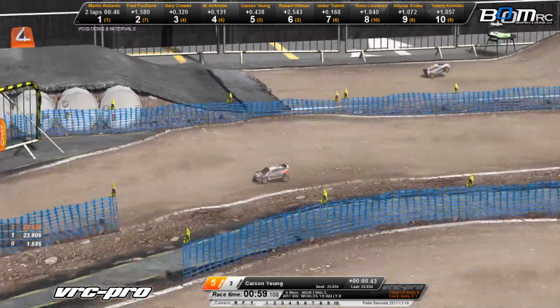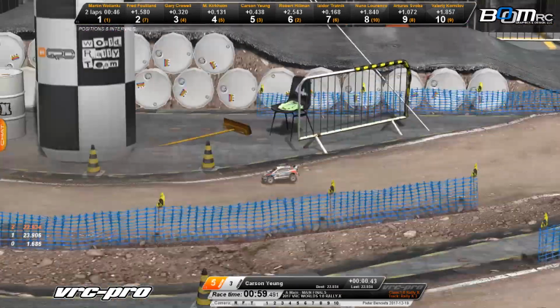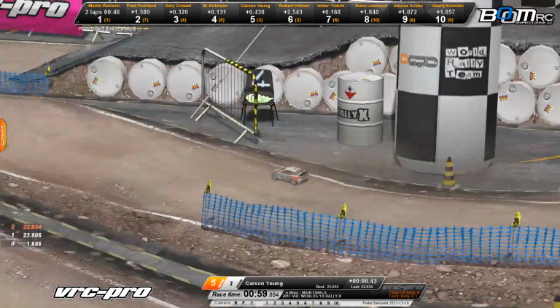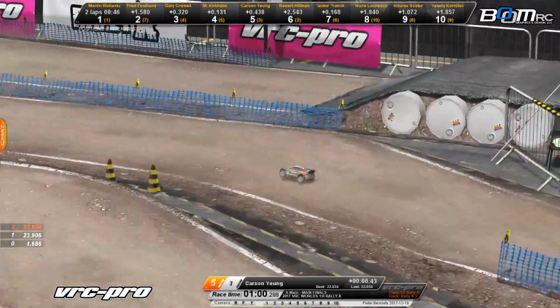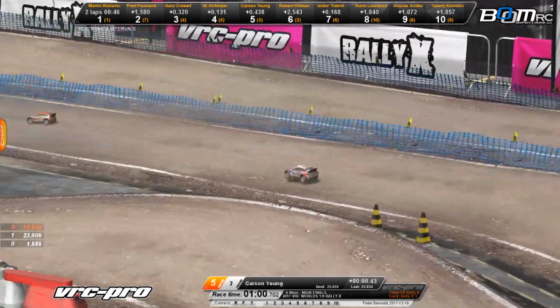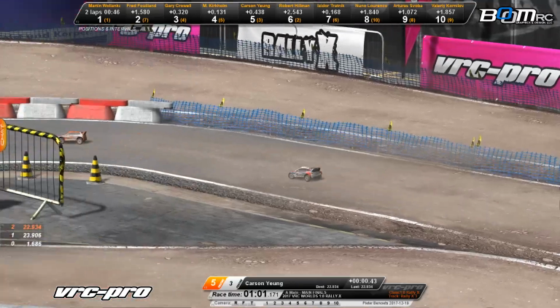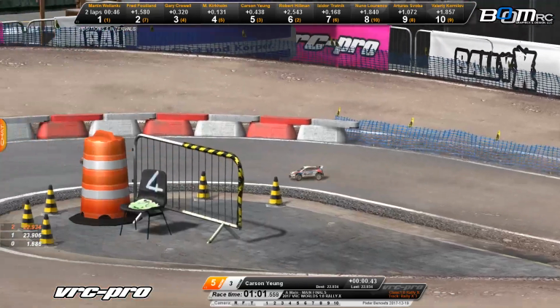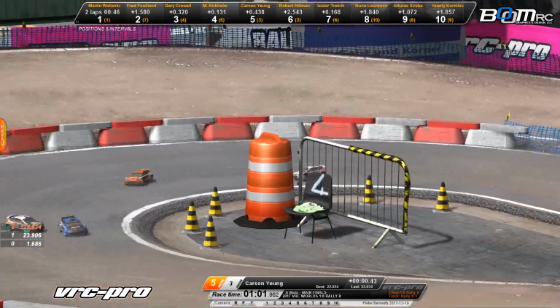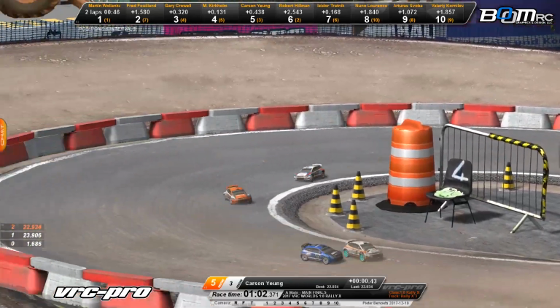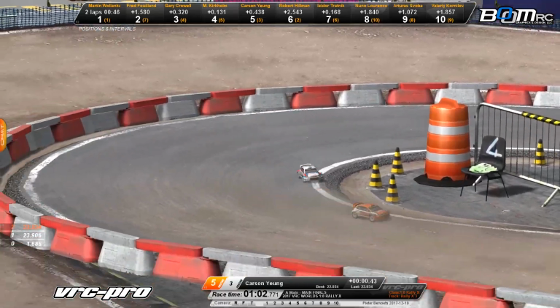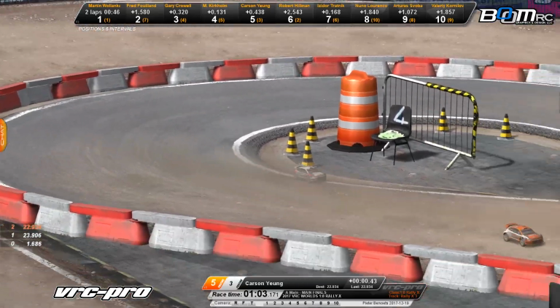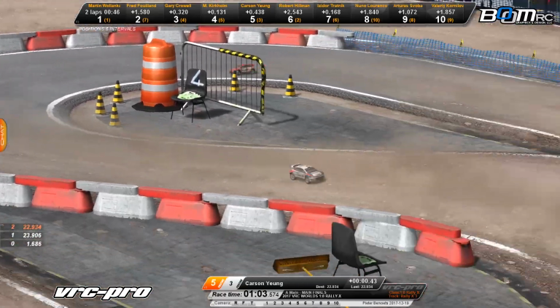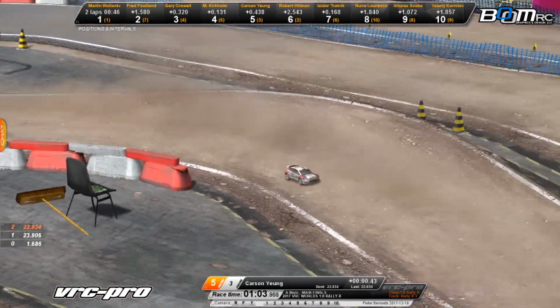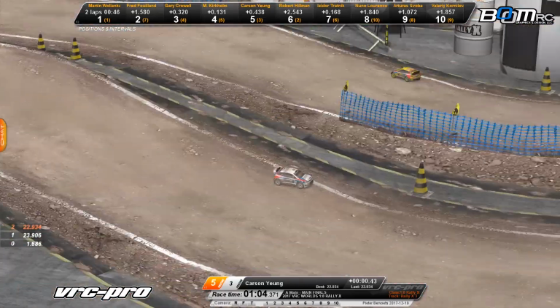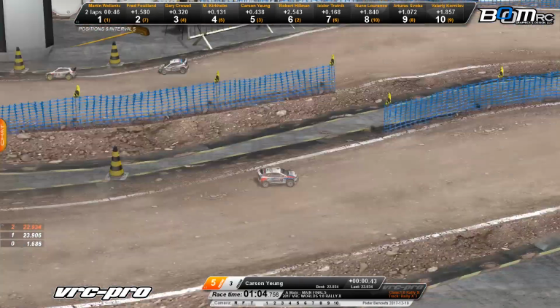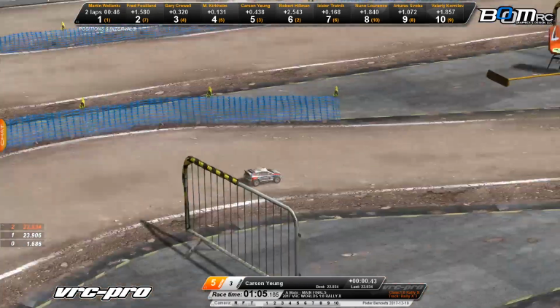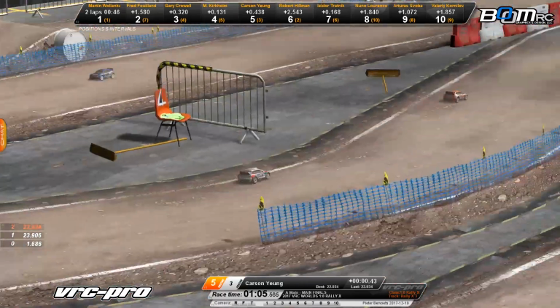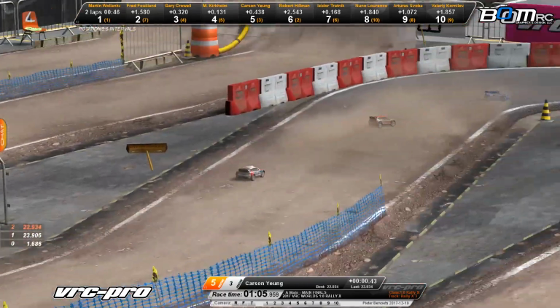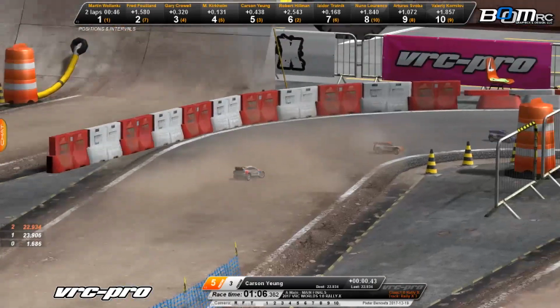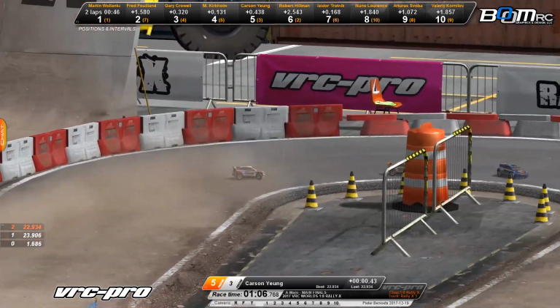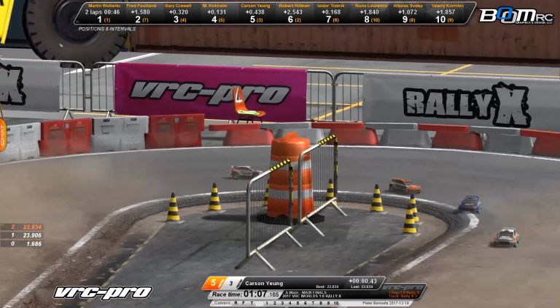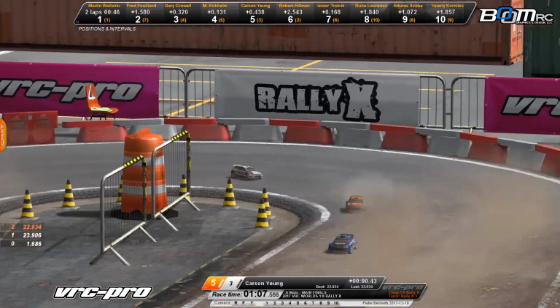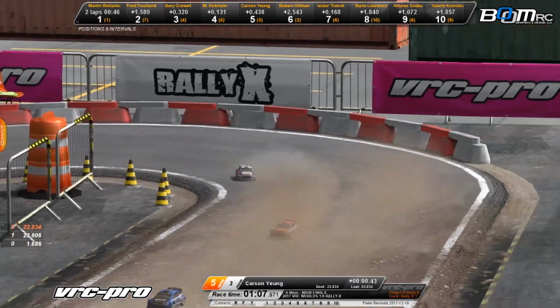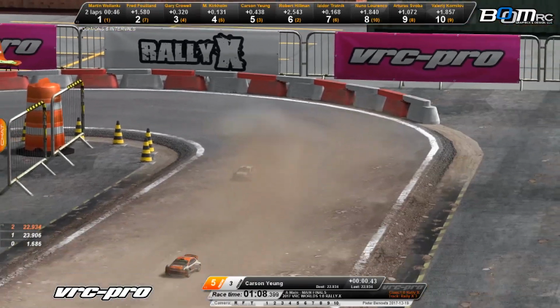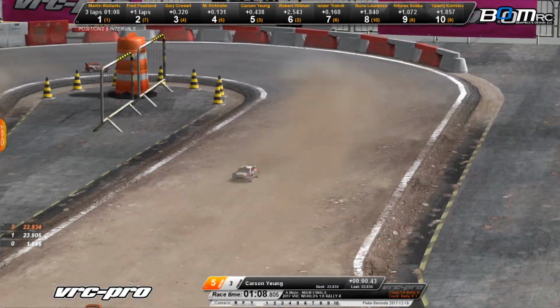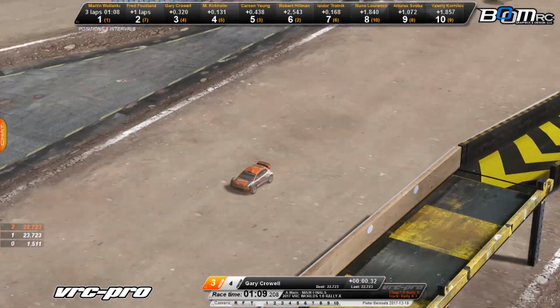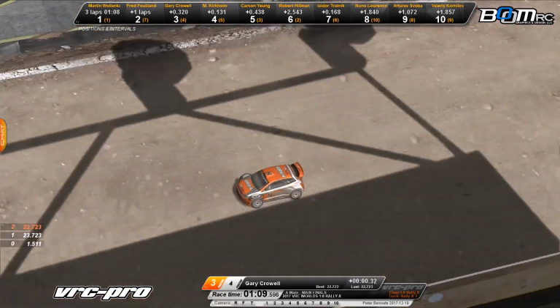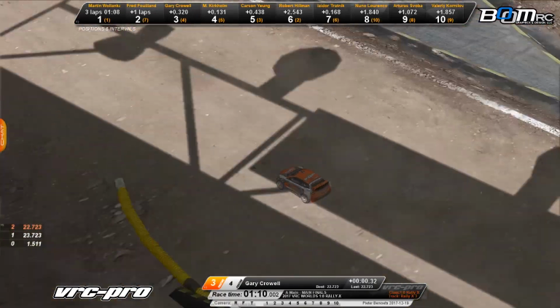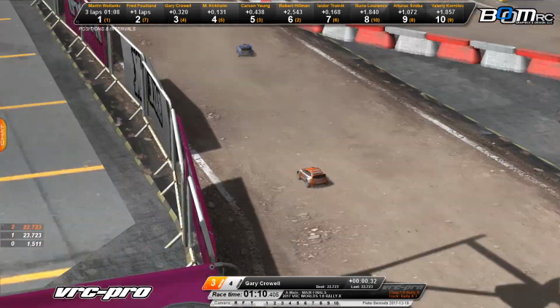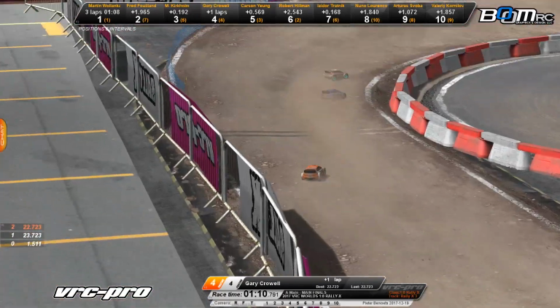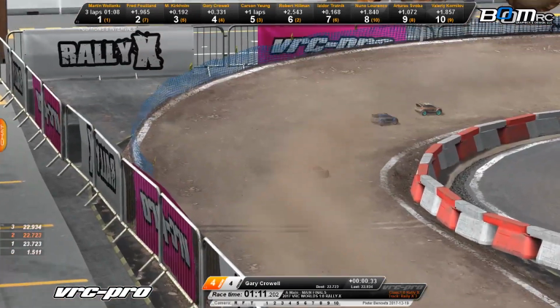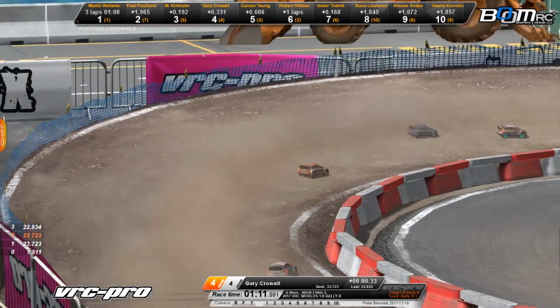That's going to move Fred Fuland up to the number two spot, Gary Crowl on the three spot, Martin Walenka out front leading the way. There's Carson Young as he works his way around, and there's Gary Crowl up to the number three spot.